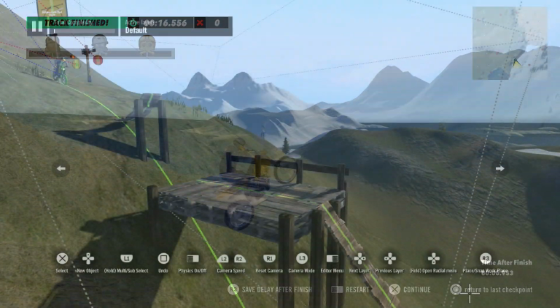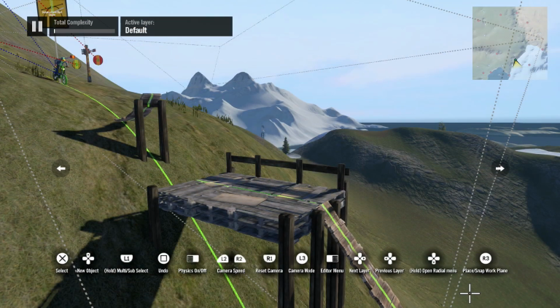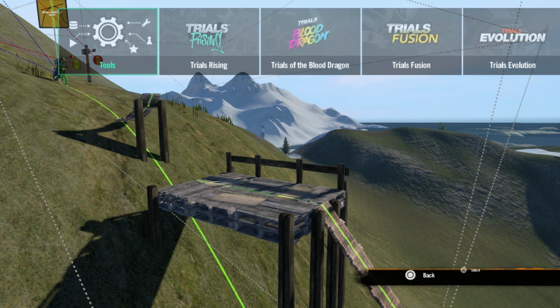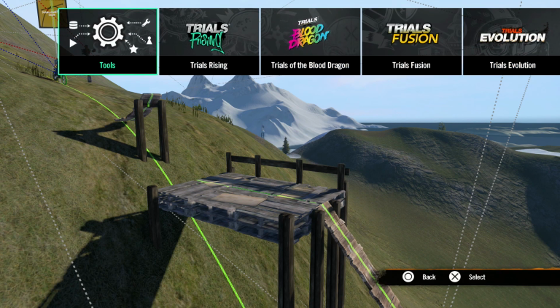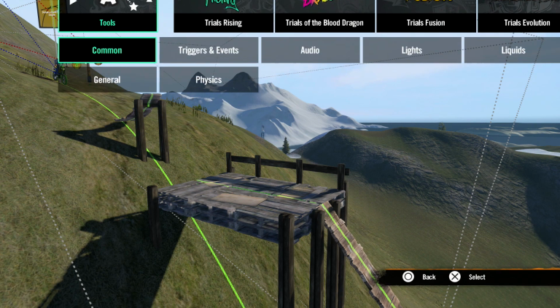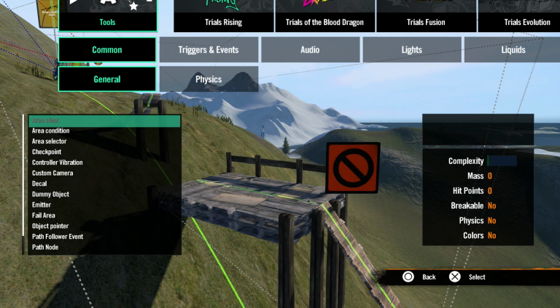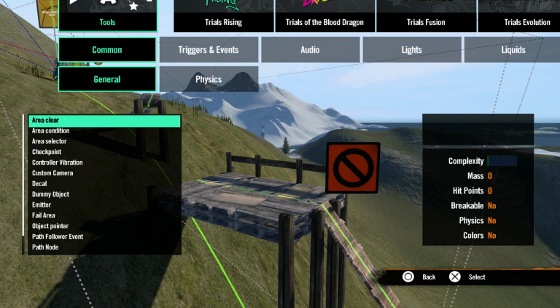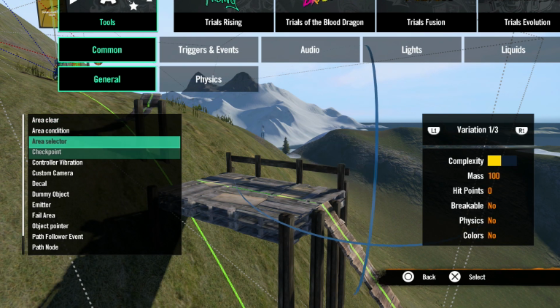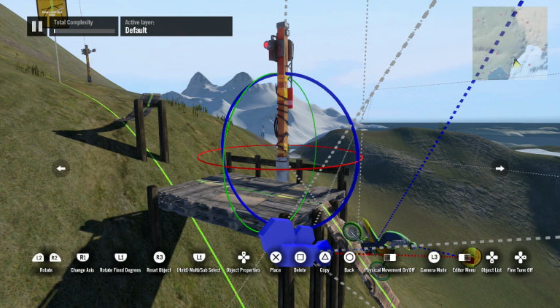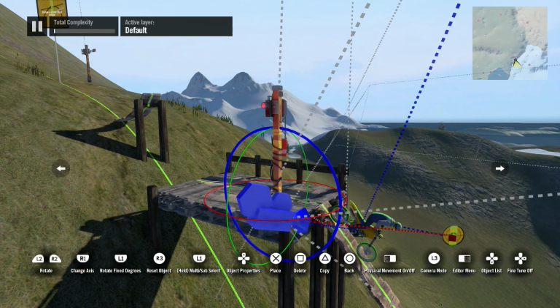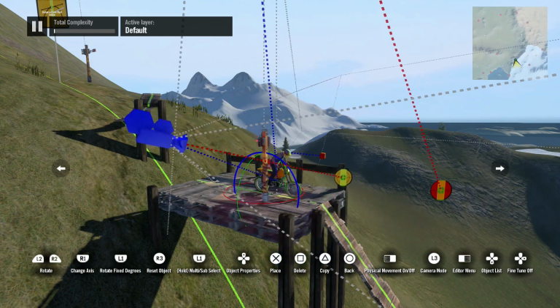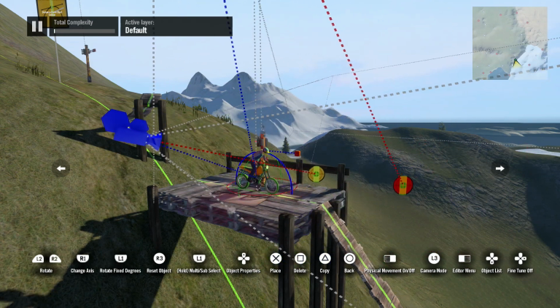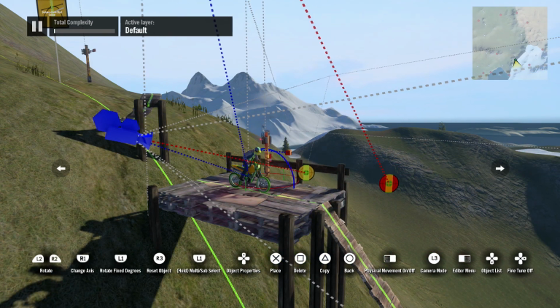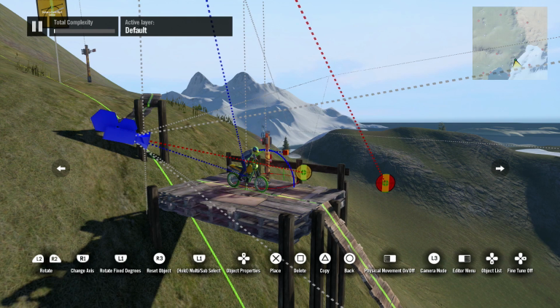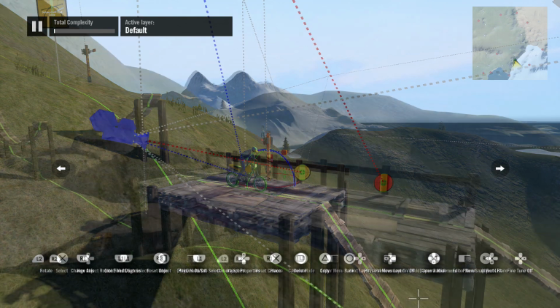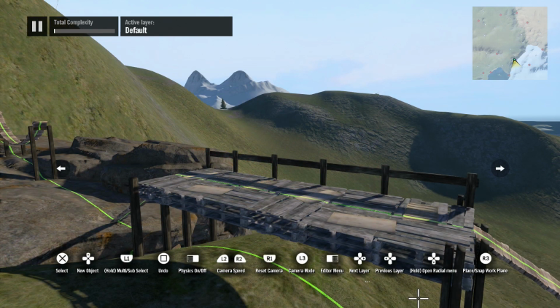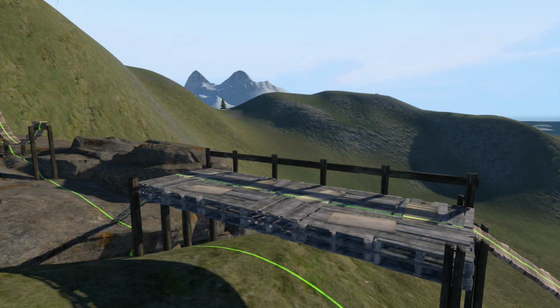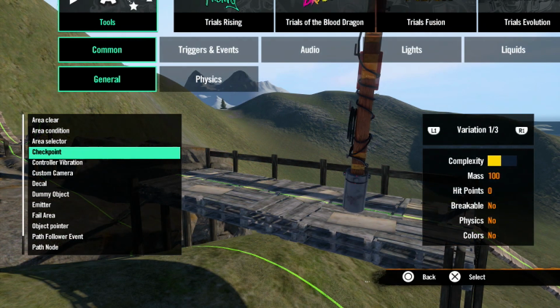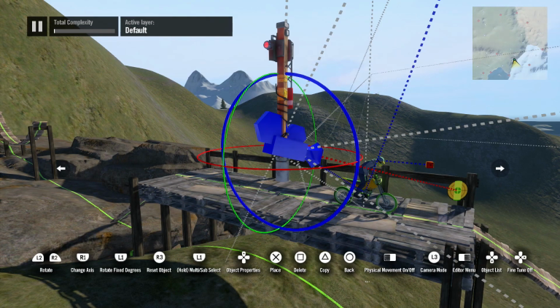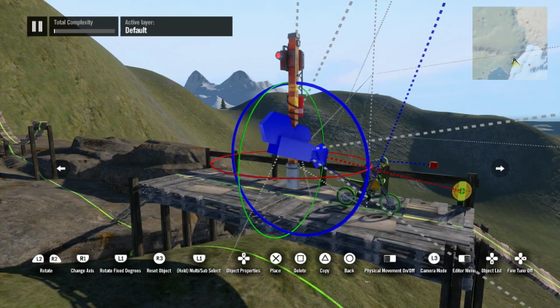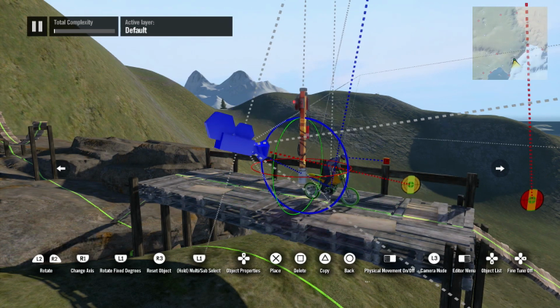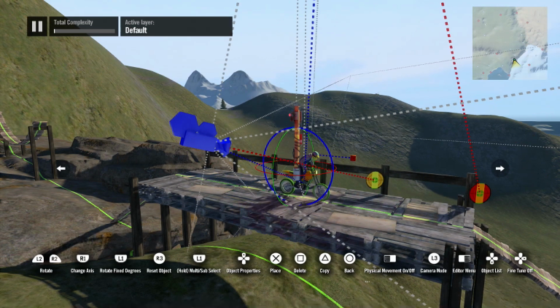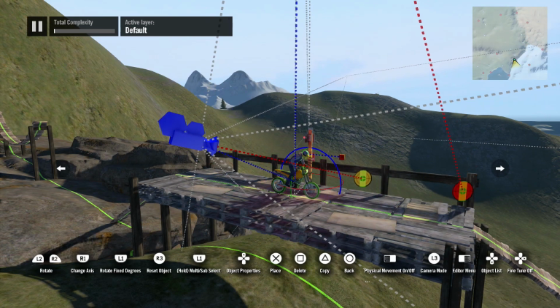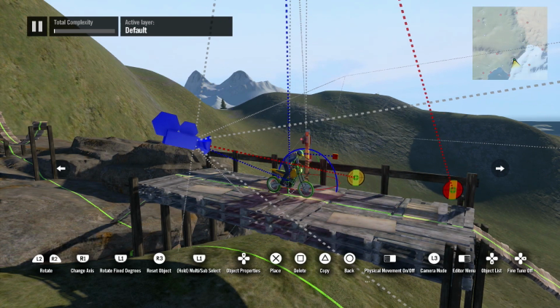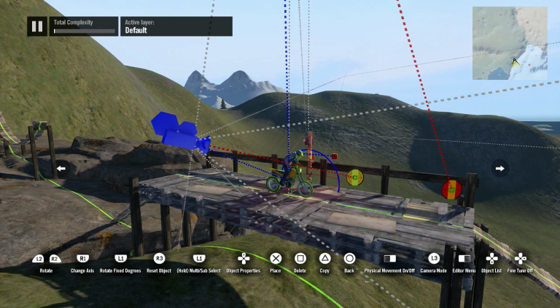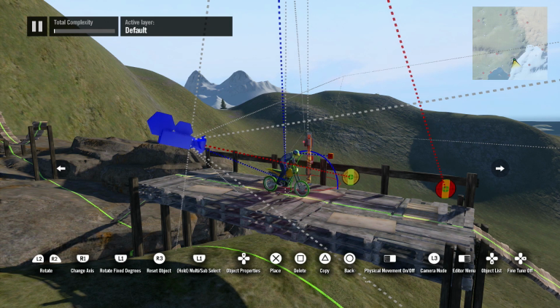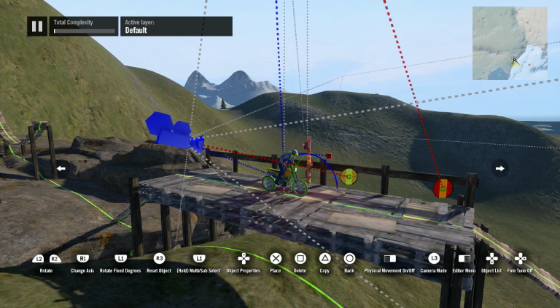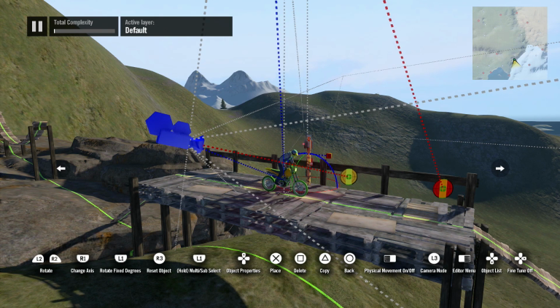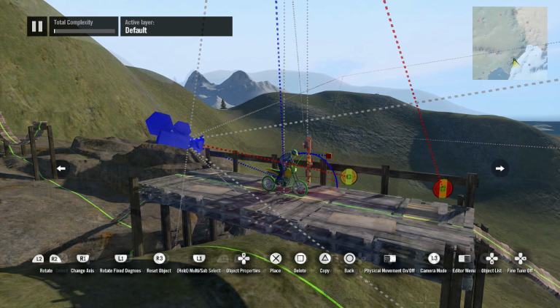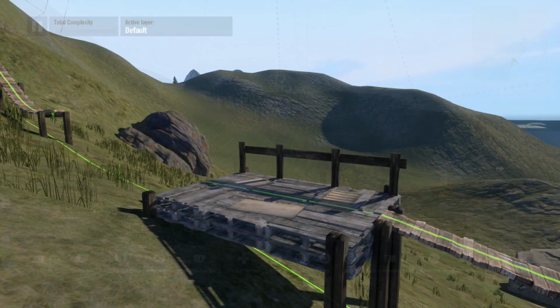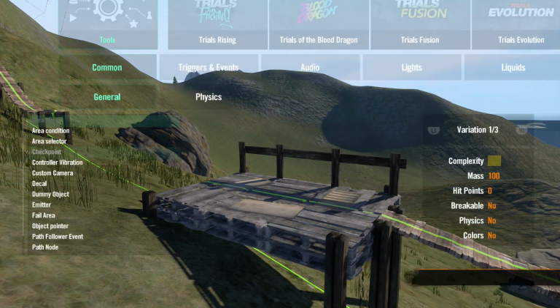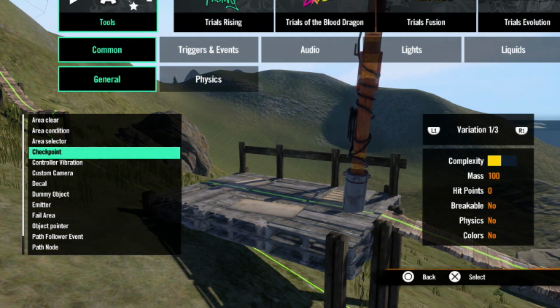Now that we have a basic driving line with obstacles, we can add a few checkpoints. As a general rule, the more checkpoints you place, the better. An area with a short lull between obstacles is a great place for a checkpoint, and it's good to have as few obstacles as possible between checkpoints.